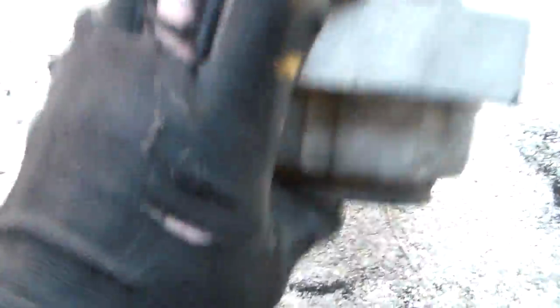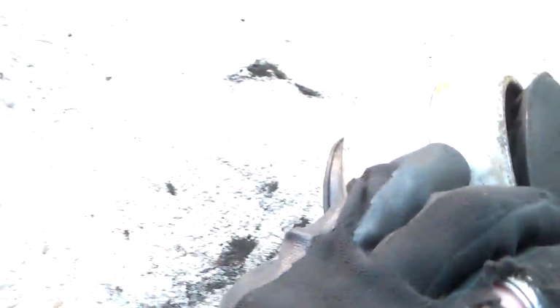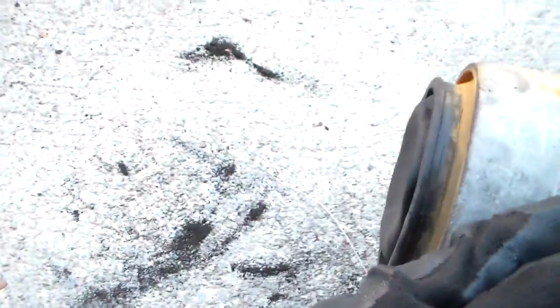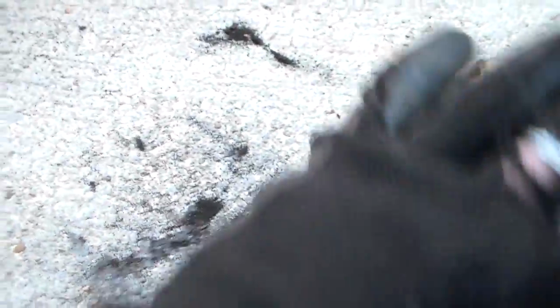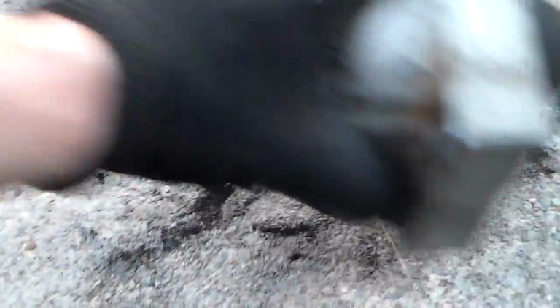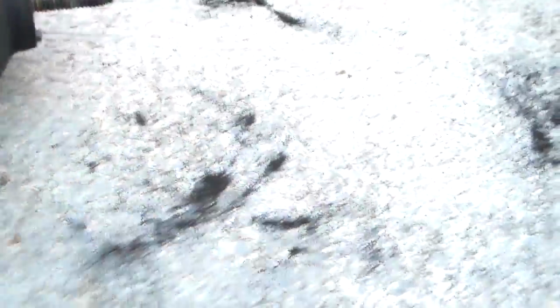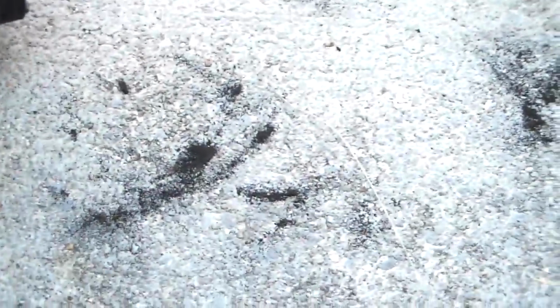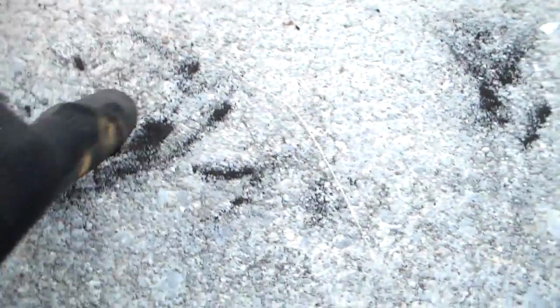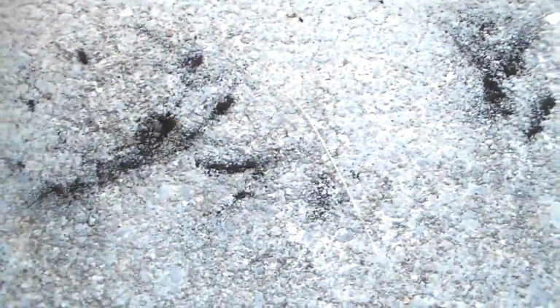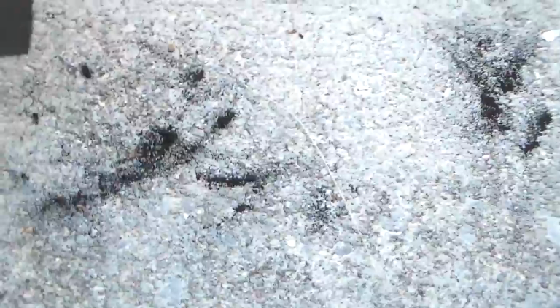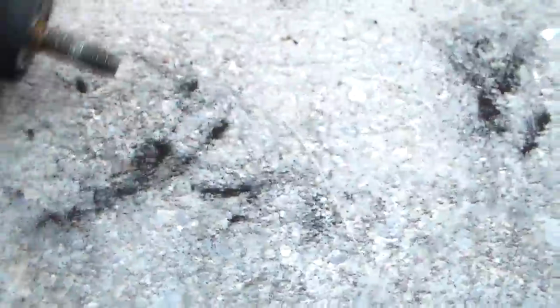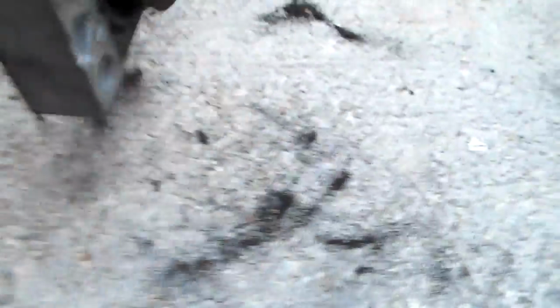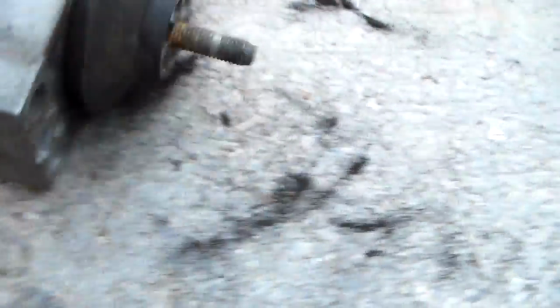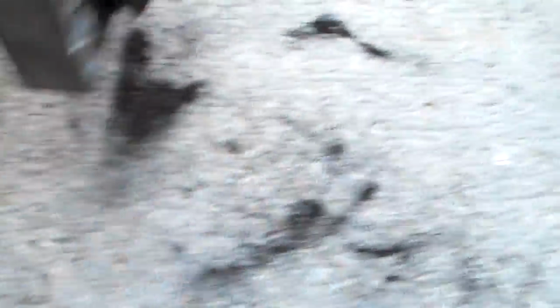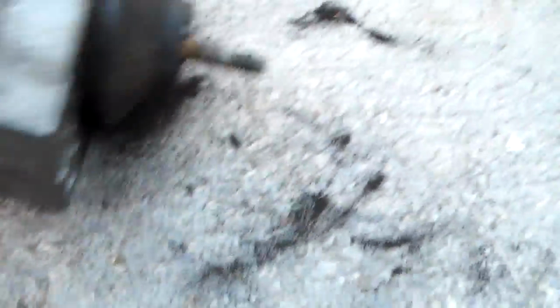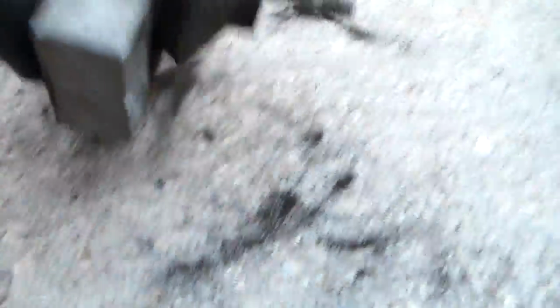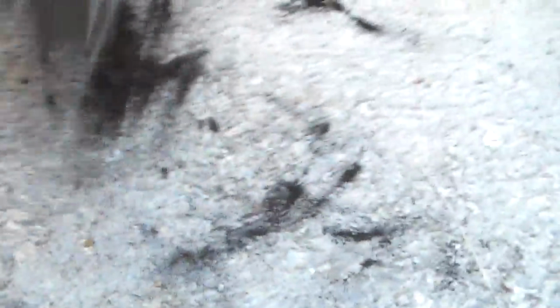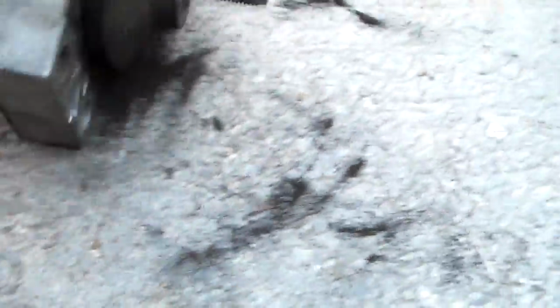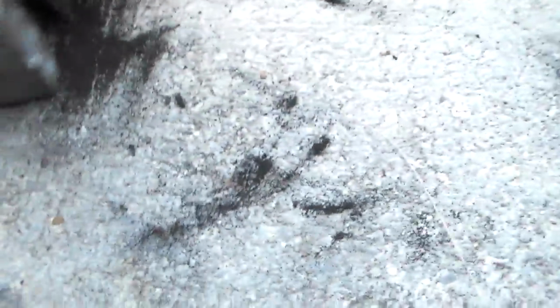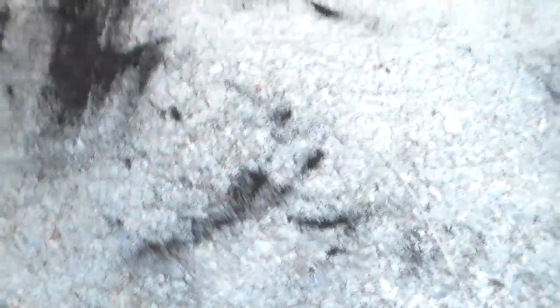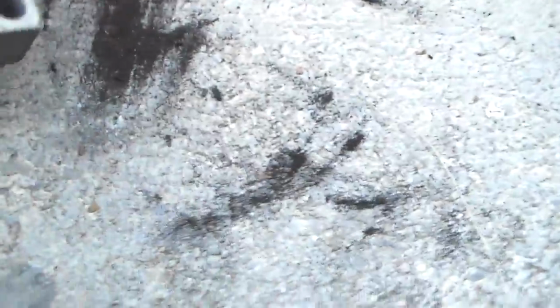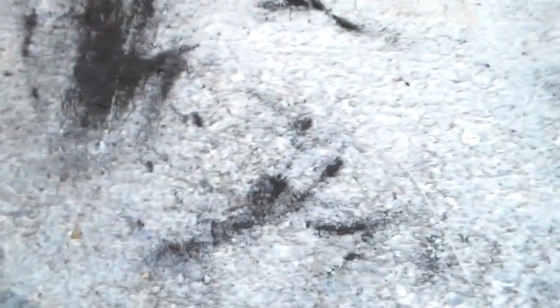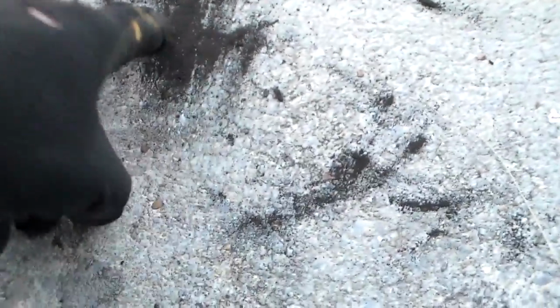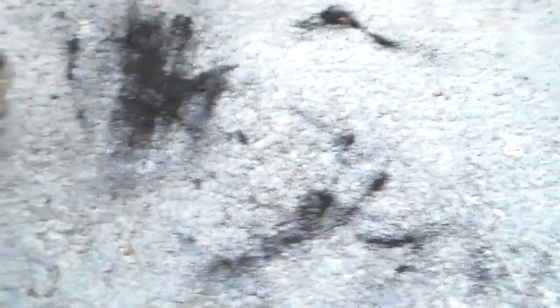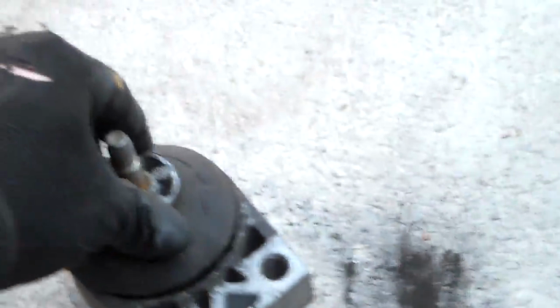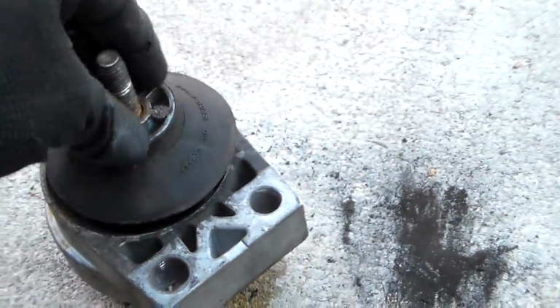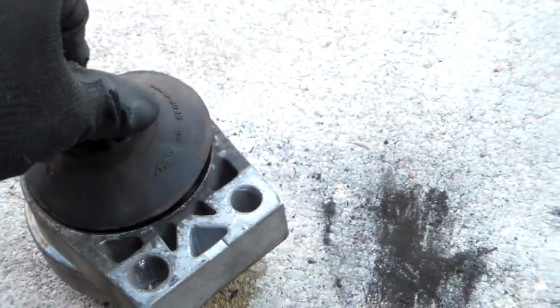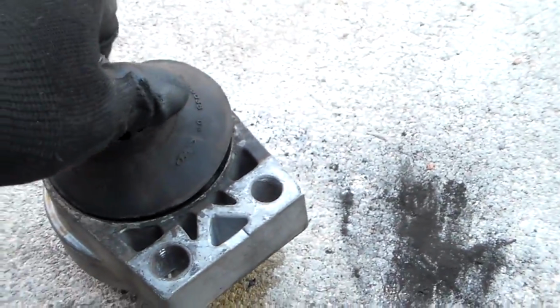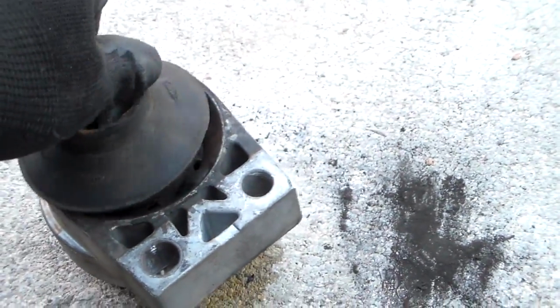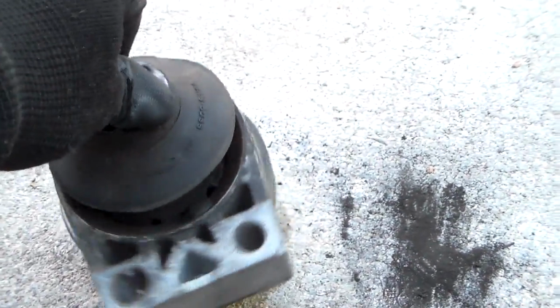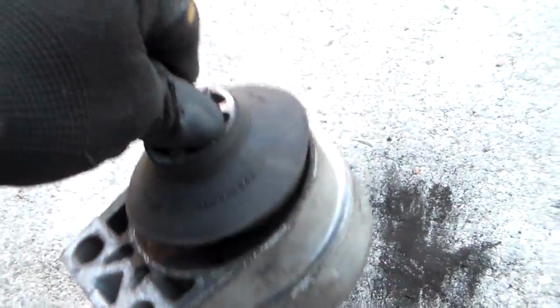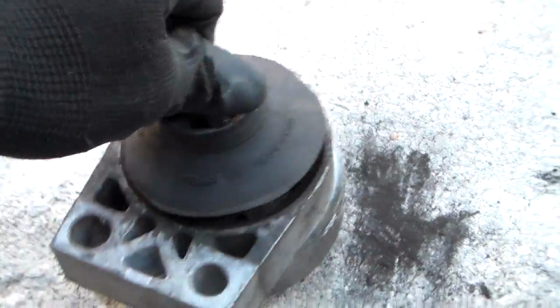No telling how long. Look at that — it's even got rust coming out of it. So if you have a Ford Focus and it's vibrating your teeth out, then this is your culprit probably right here.